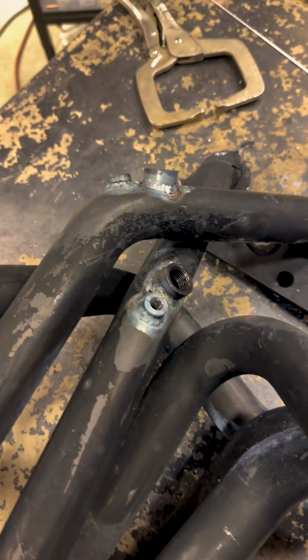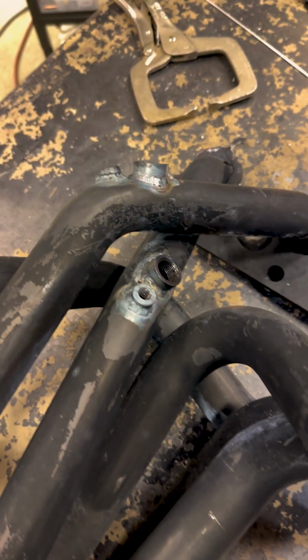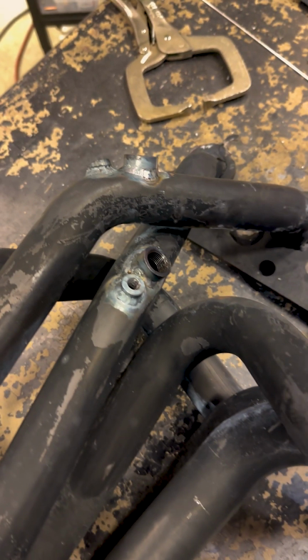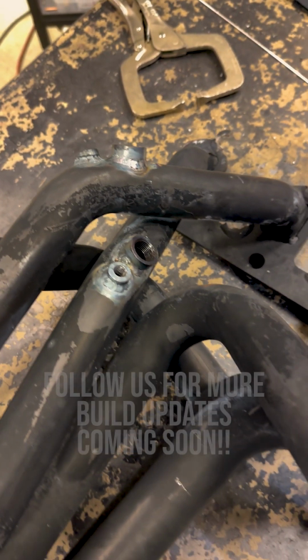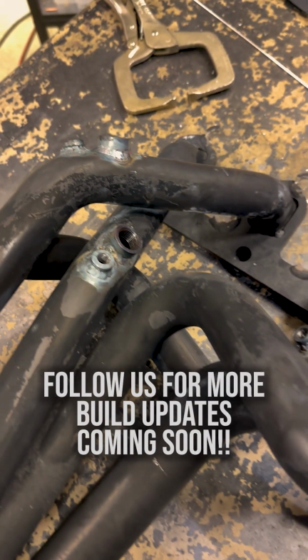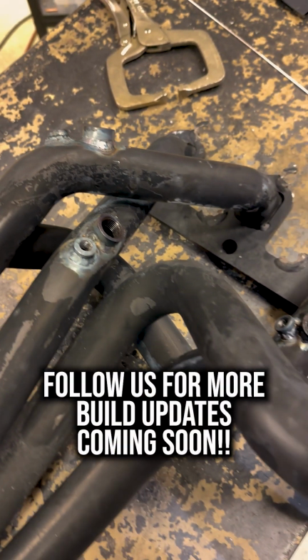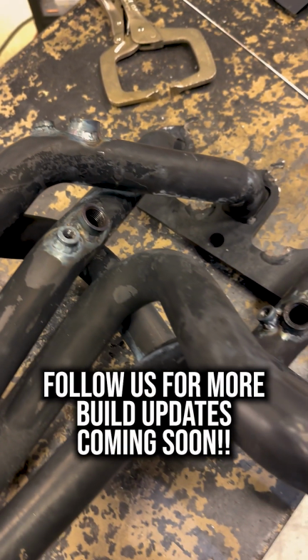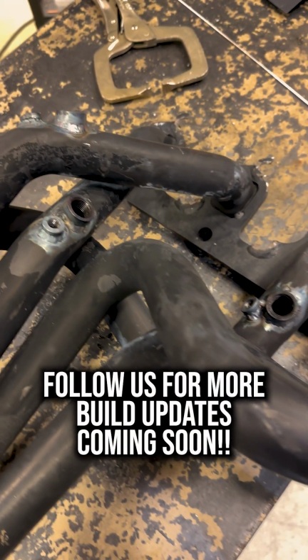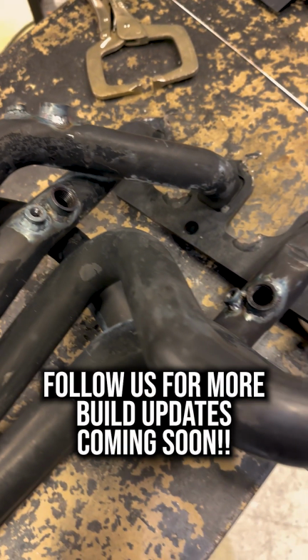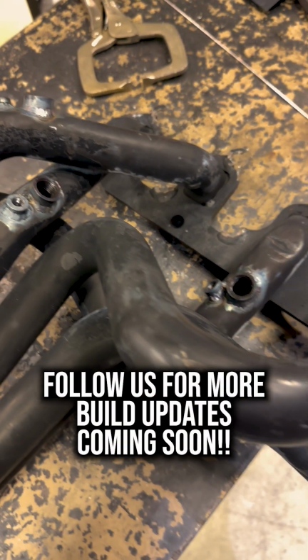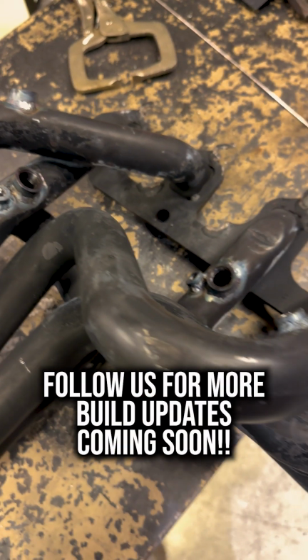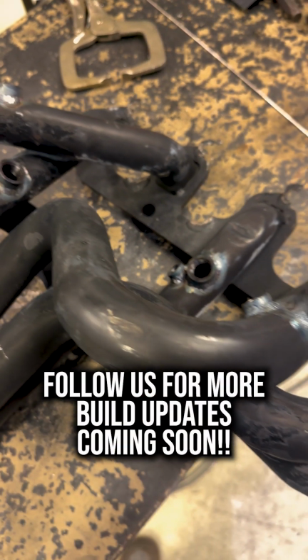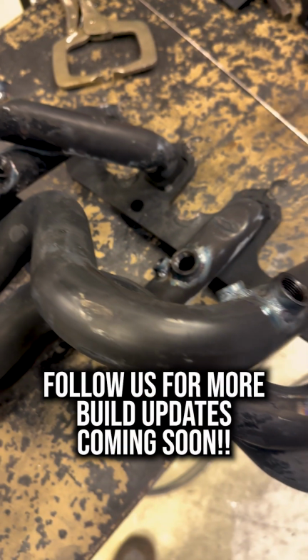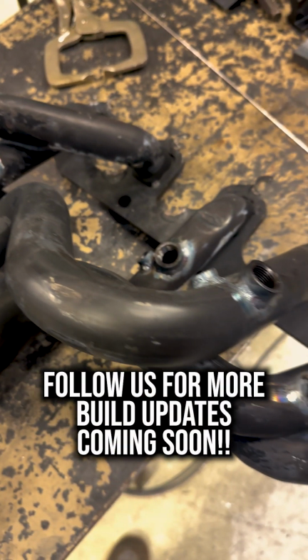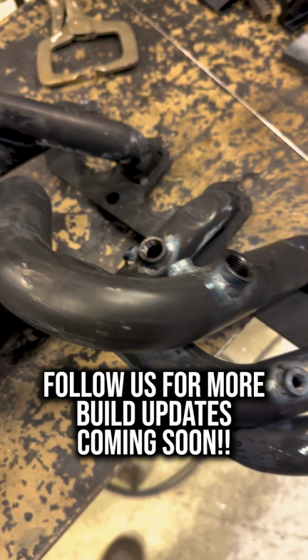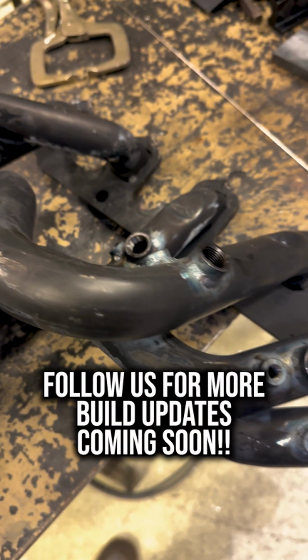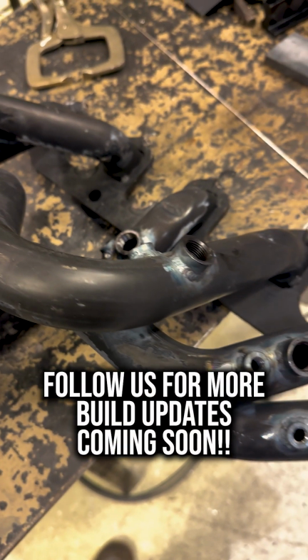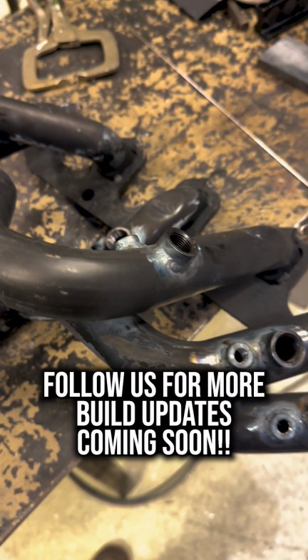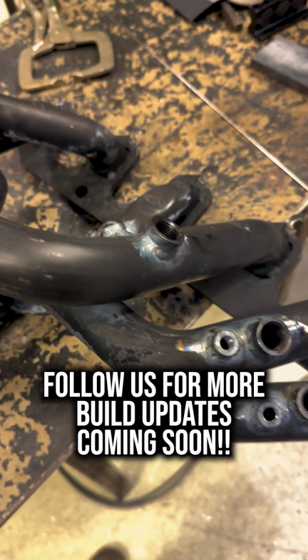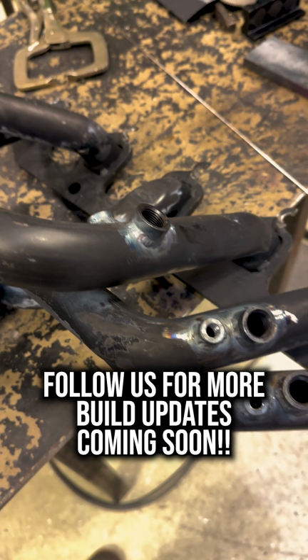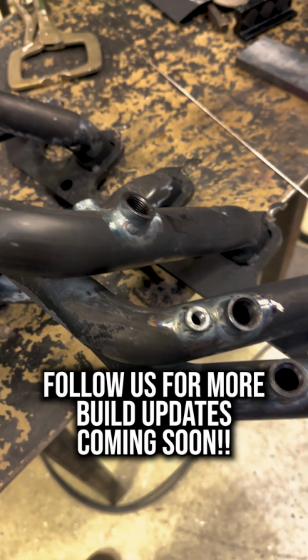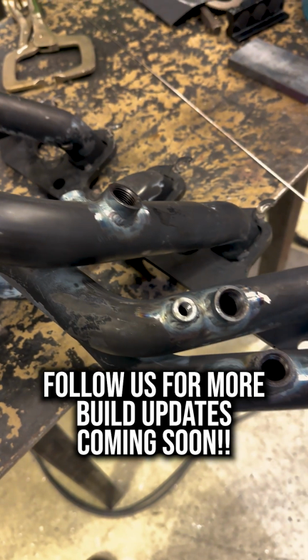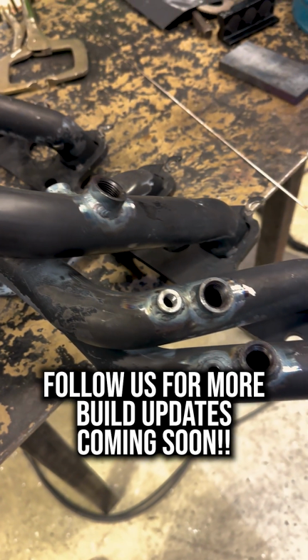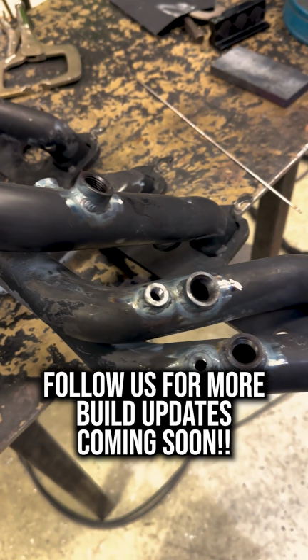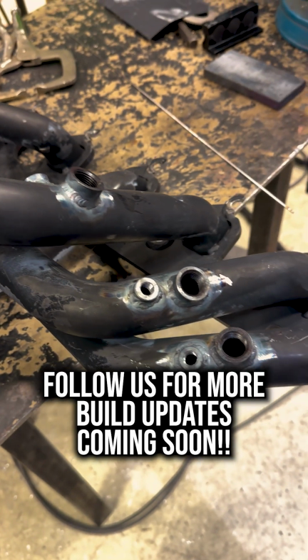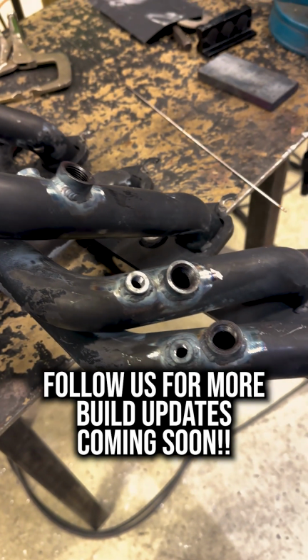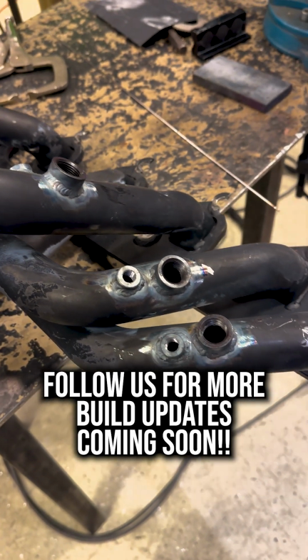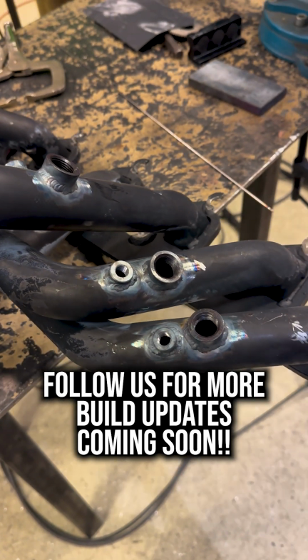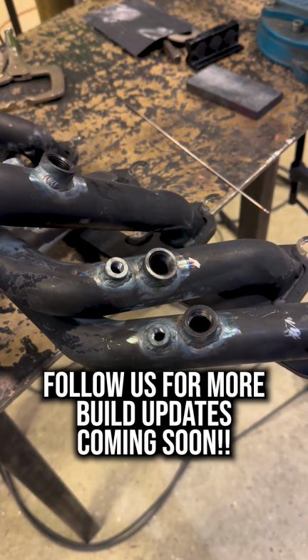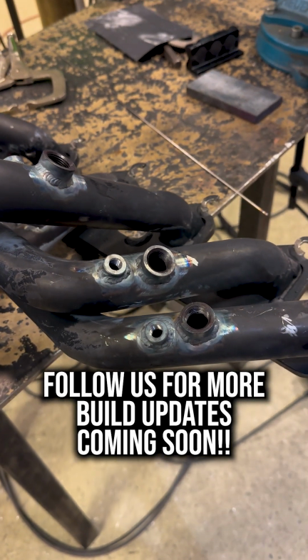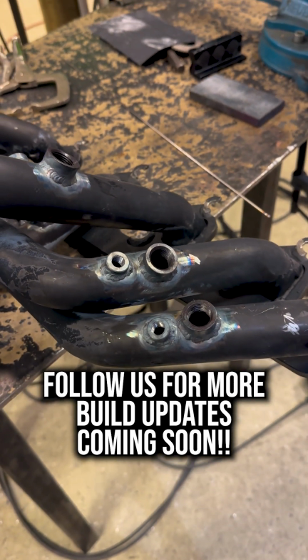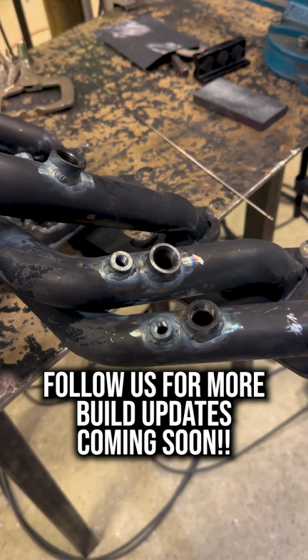And there we have it. Now we can read air fuel ratio and exhaust gas temperature in each cylinder individually and correct it with our EFI system when we get our Ford 300 on the dyno.